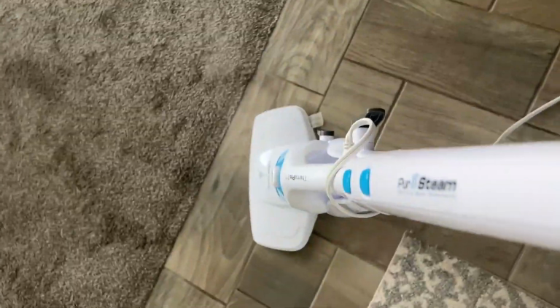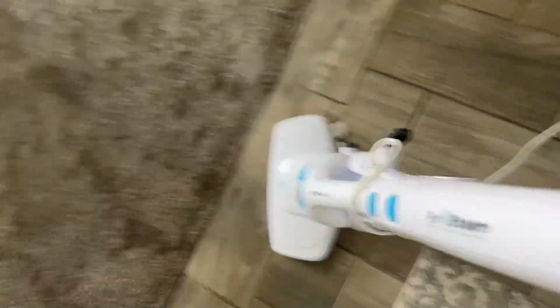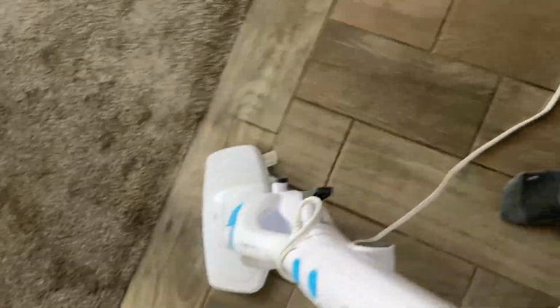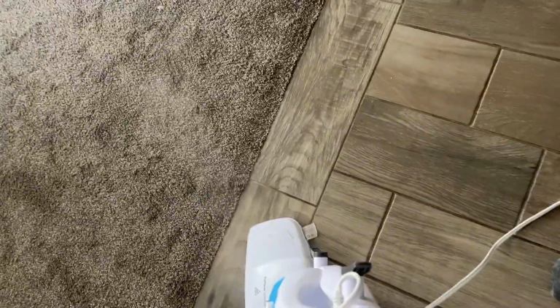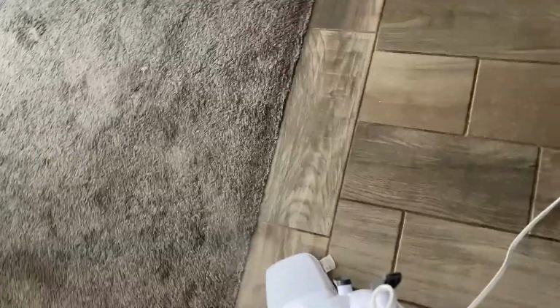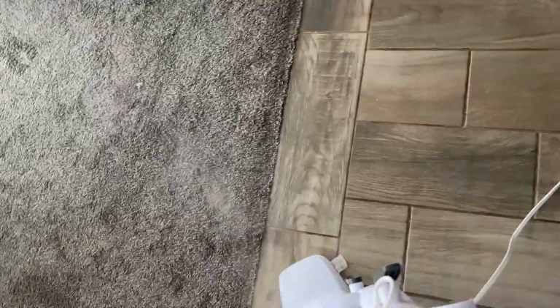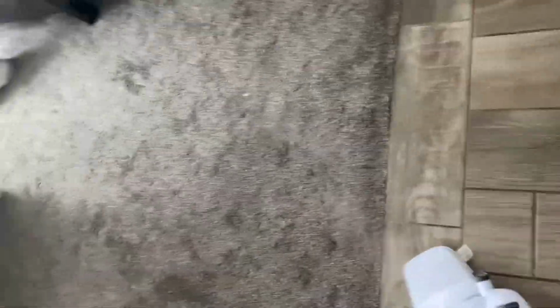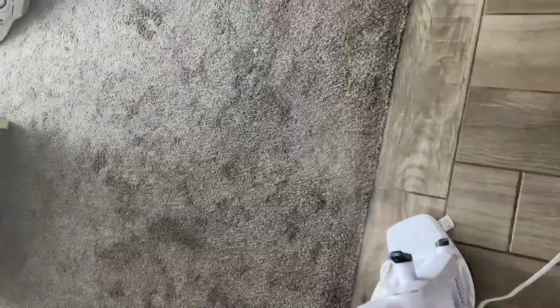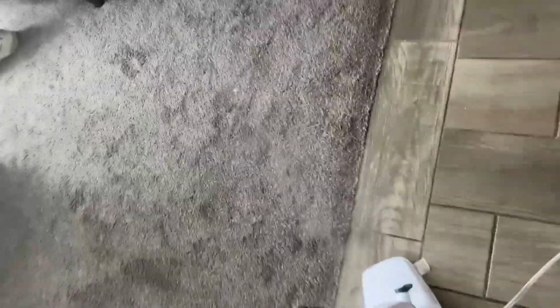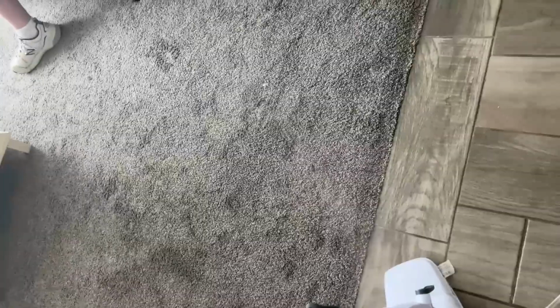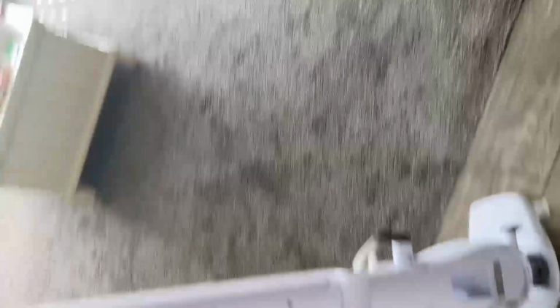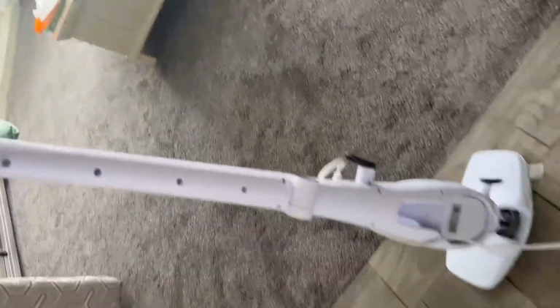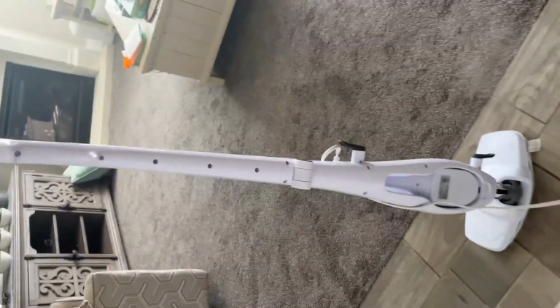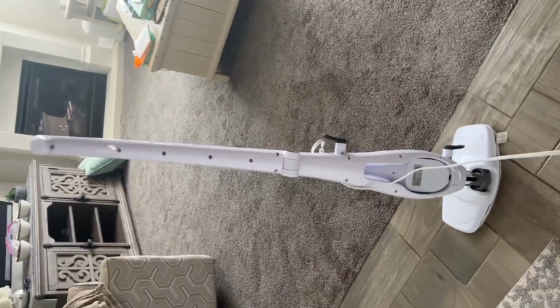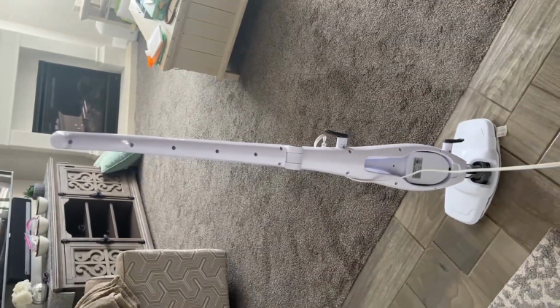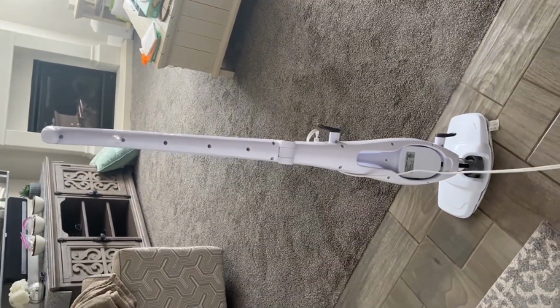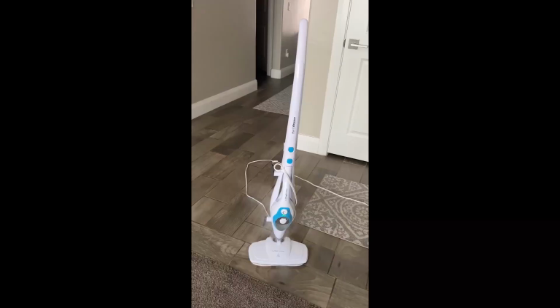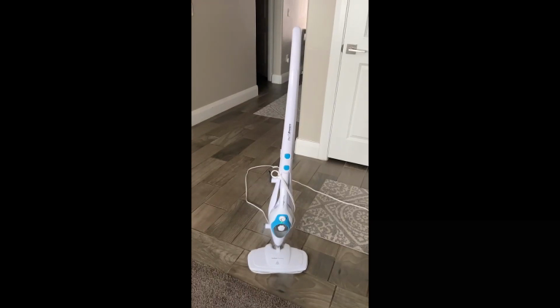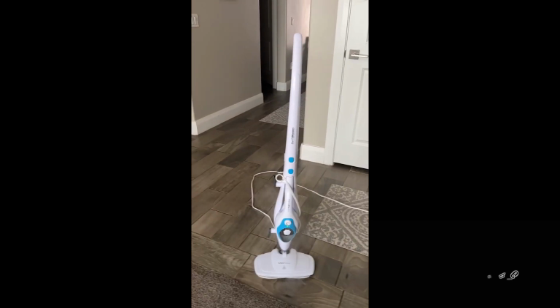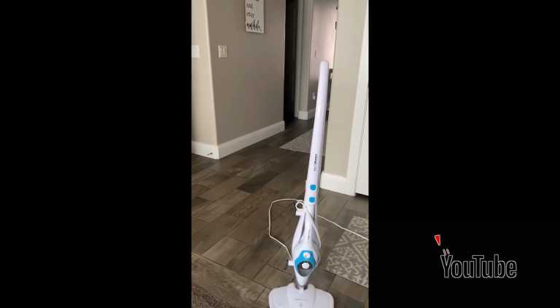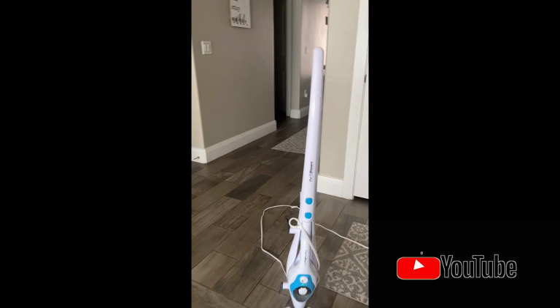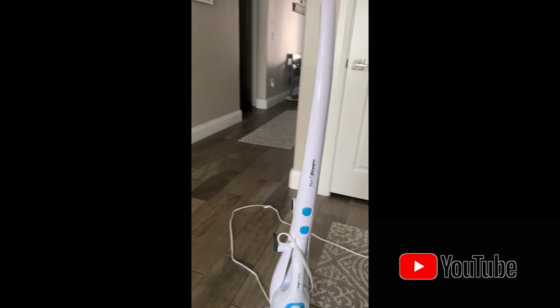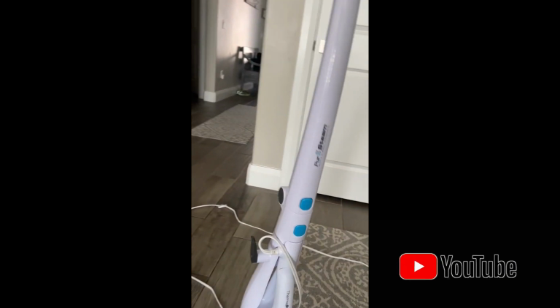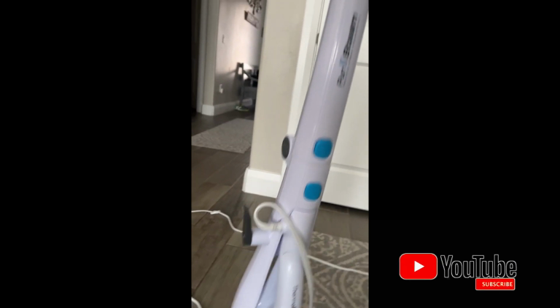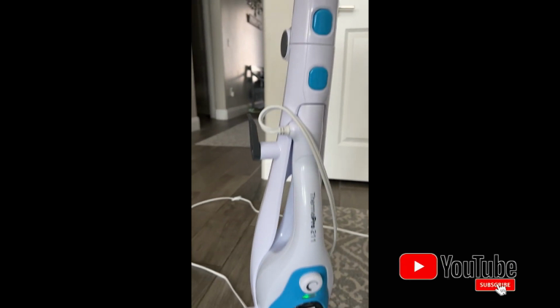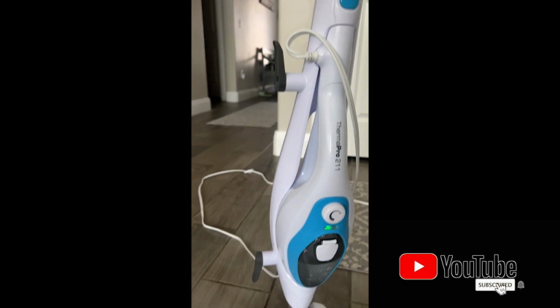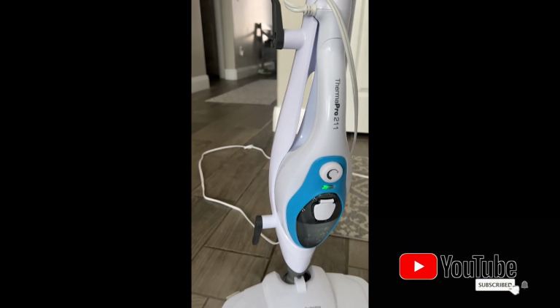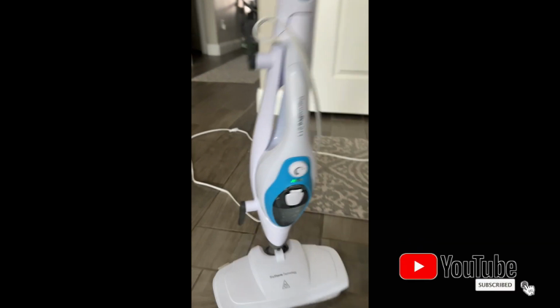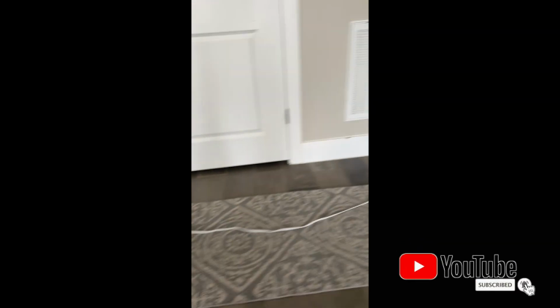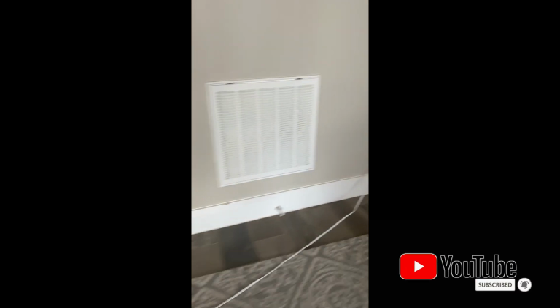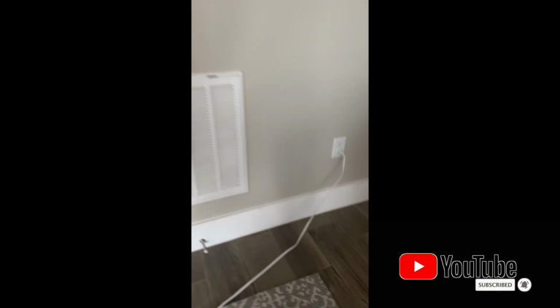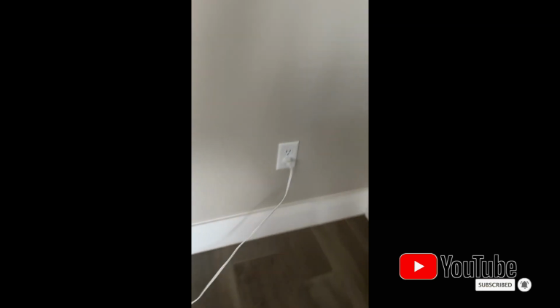I always love anything that I can put in the washing machine and reuse — I don't have to buy pads over and over again. I like it when it locks into place so I don't have to hold it up. There's an on and off button, though I guess you just have to unplug it.